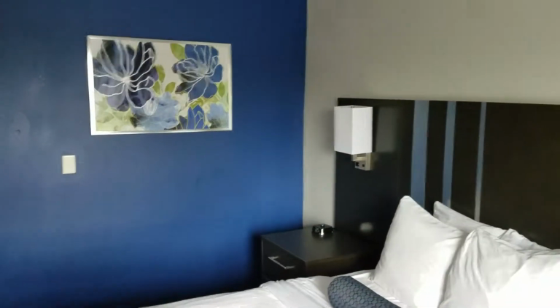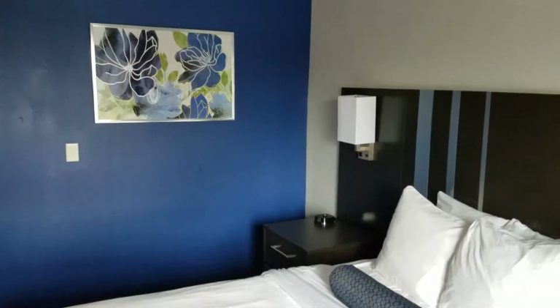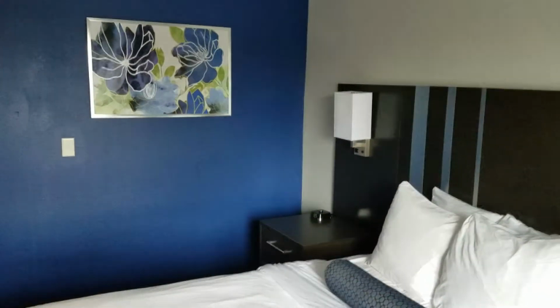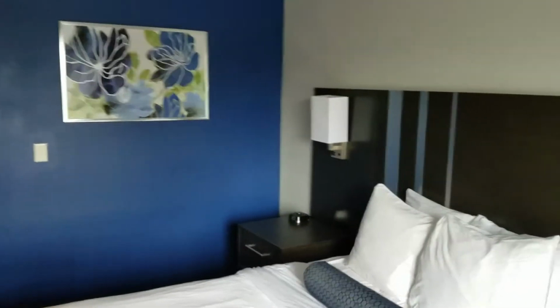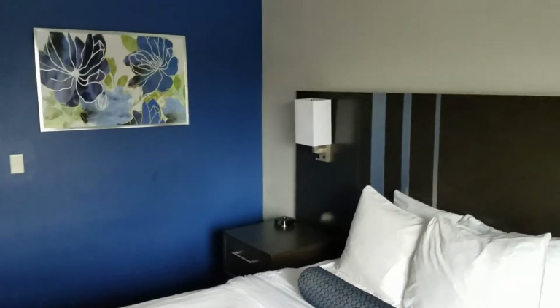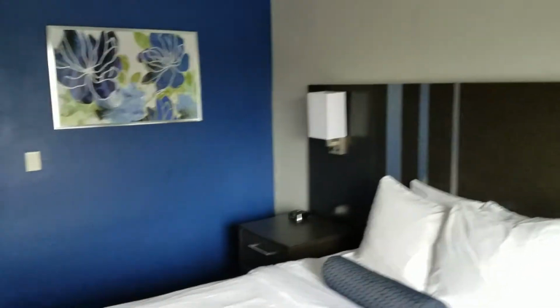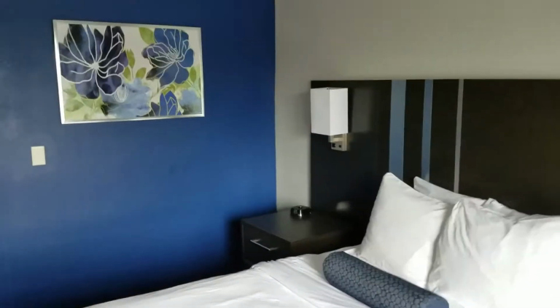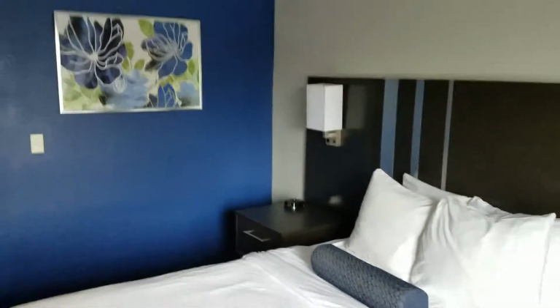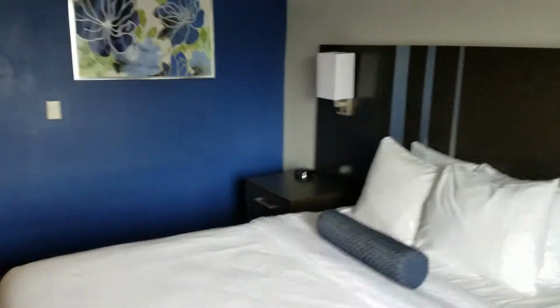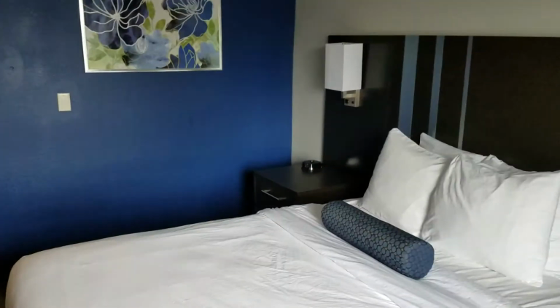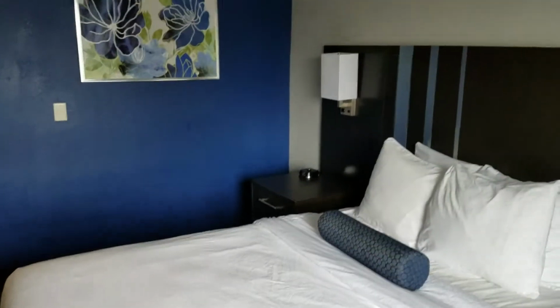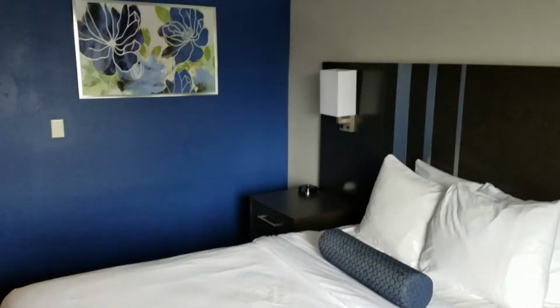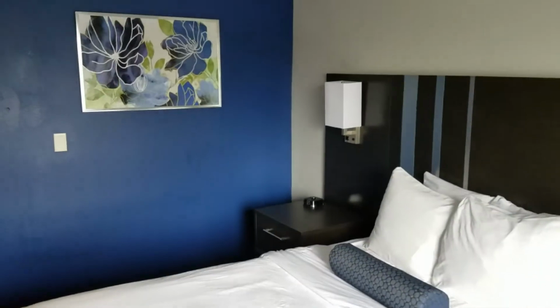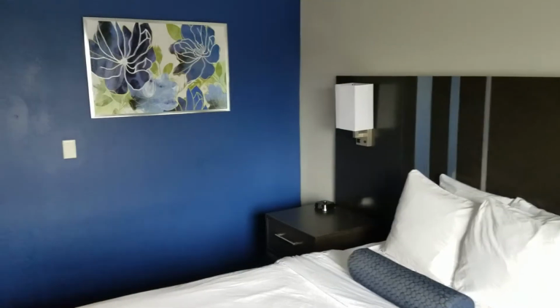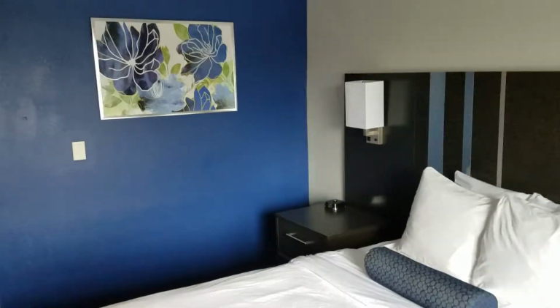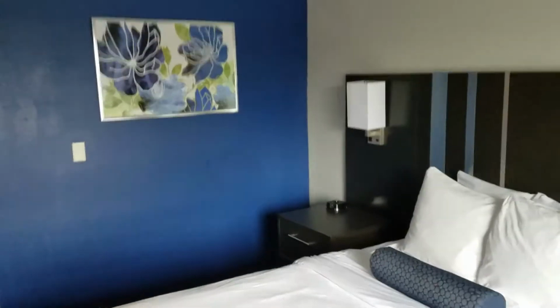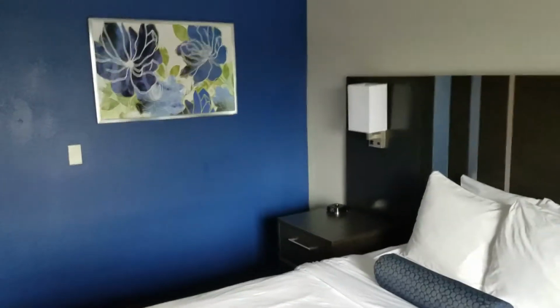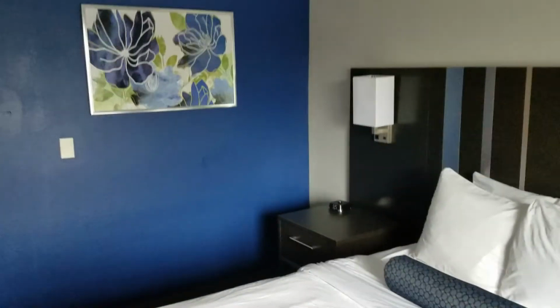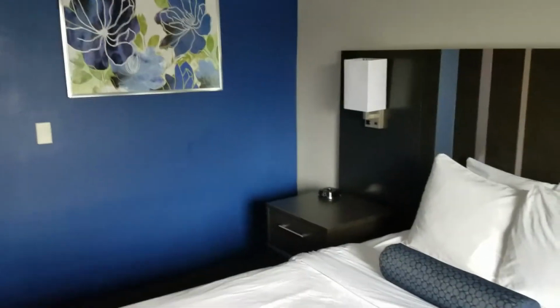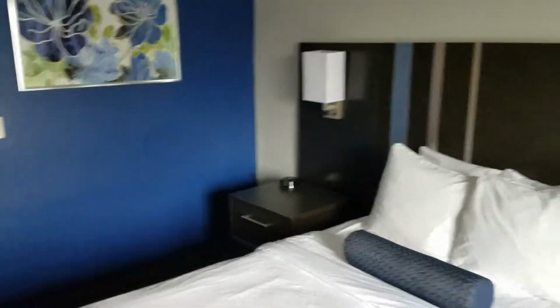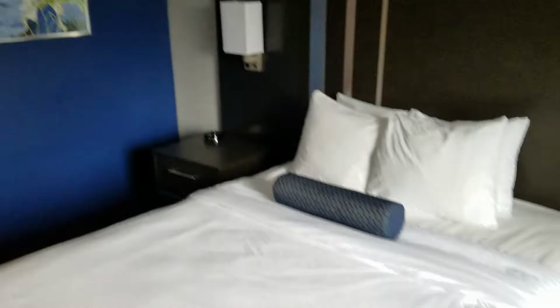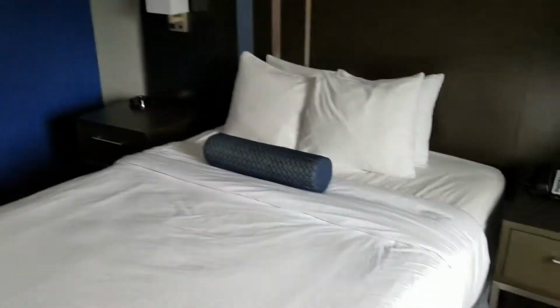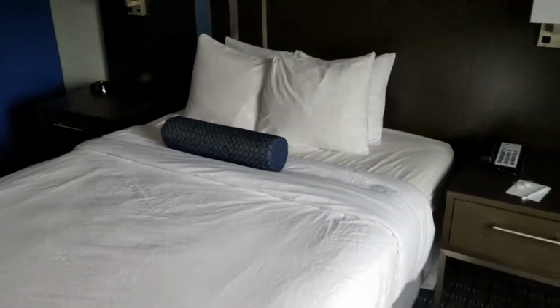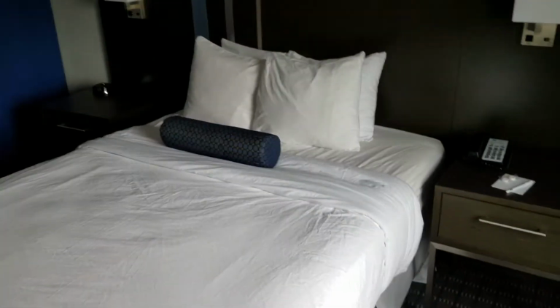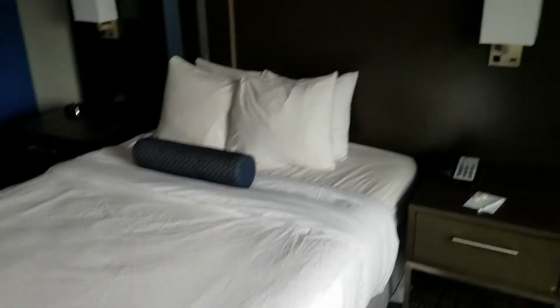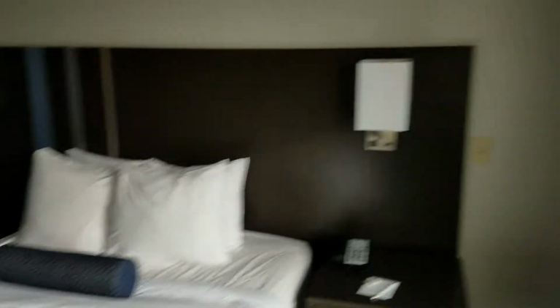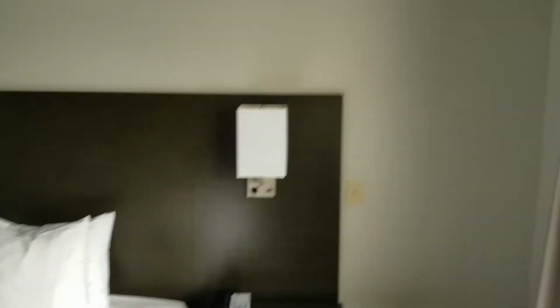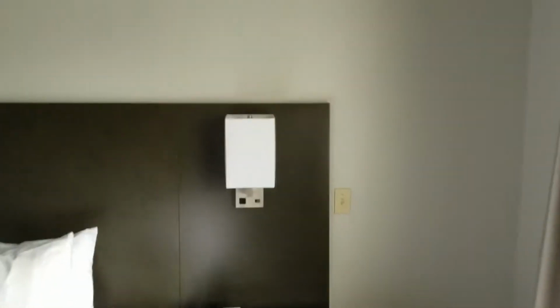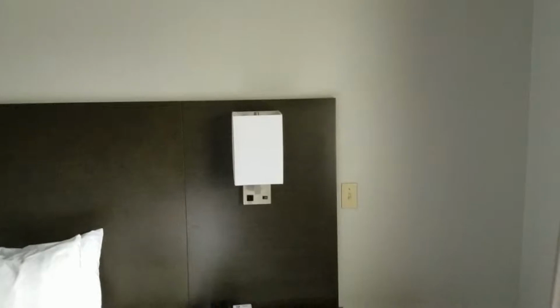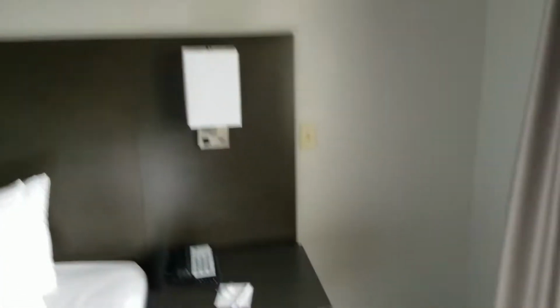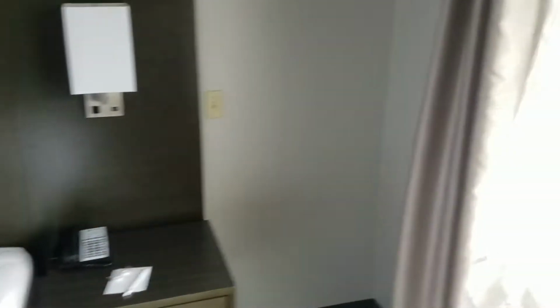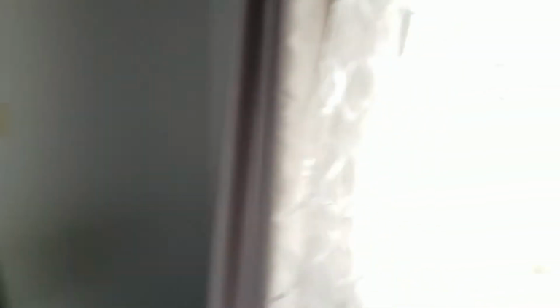Ladies and gentlemen, you knew it was only a matter of time before I was staying in a hotel again. Welcome to the Guest Inn & Suites in beautiful Lexington, Kentucky.